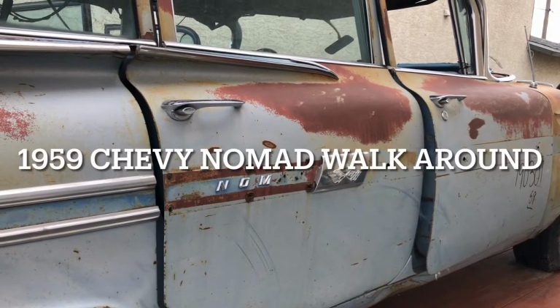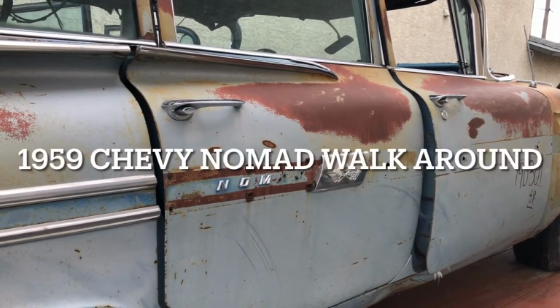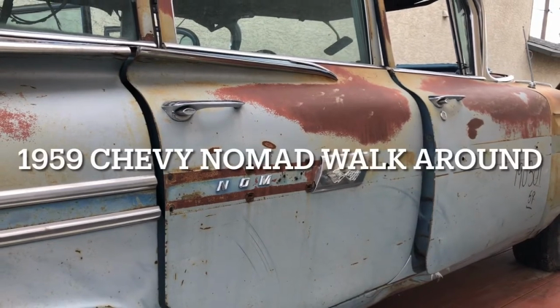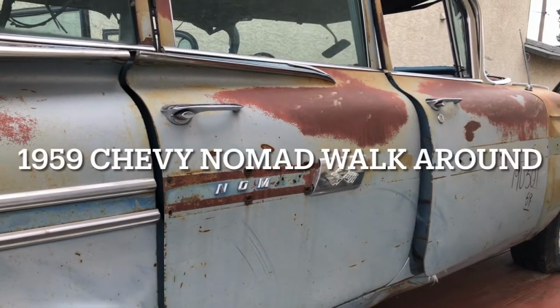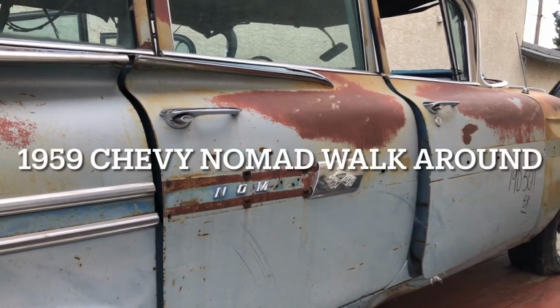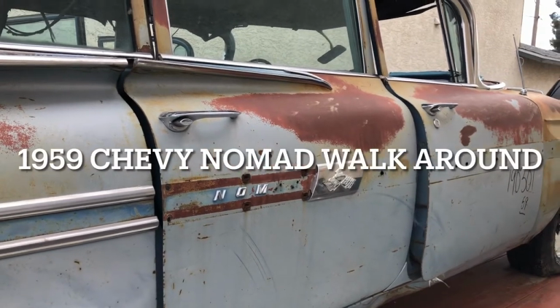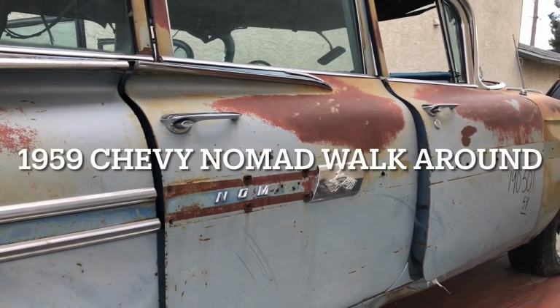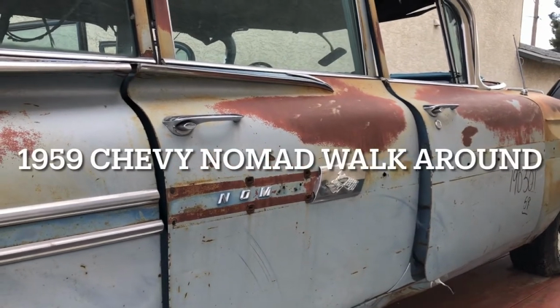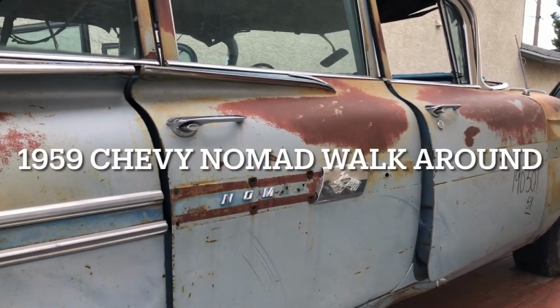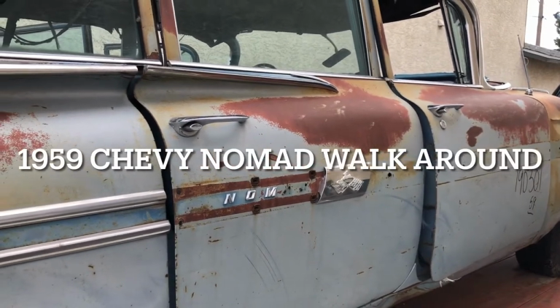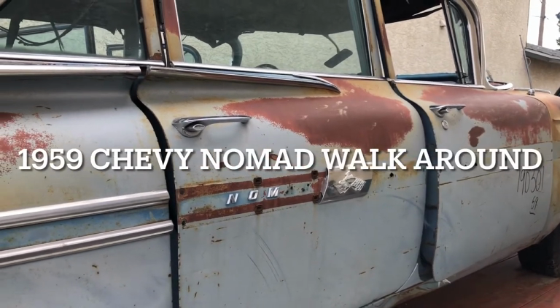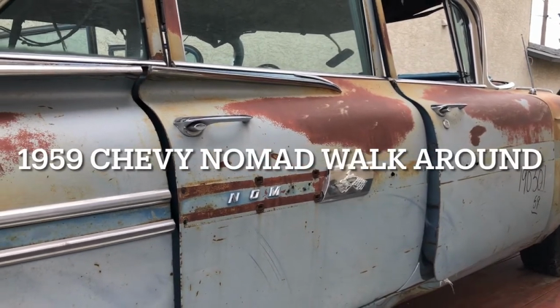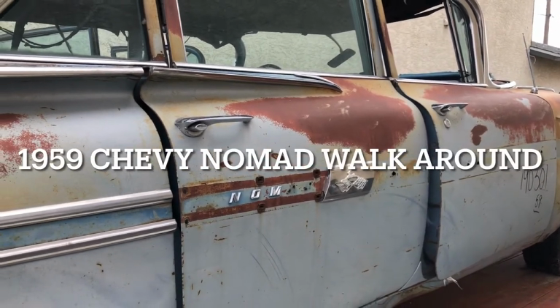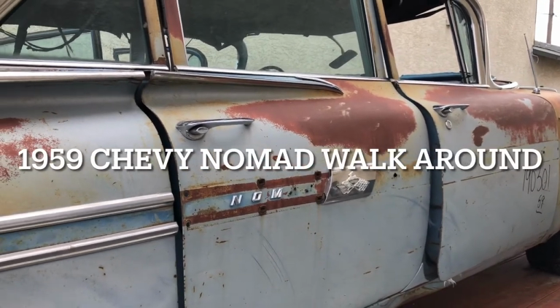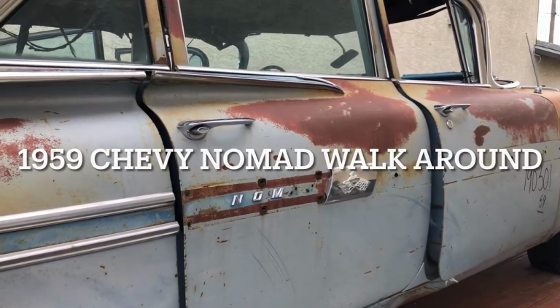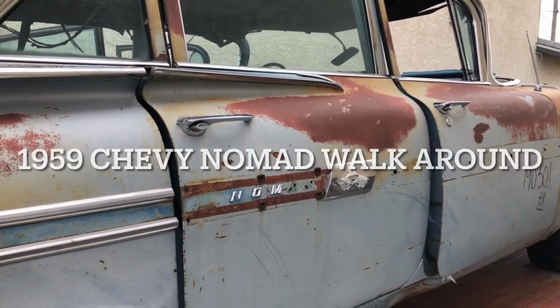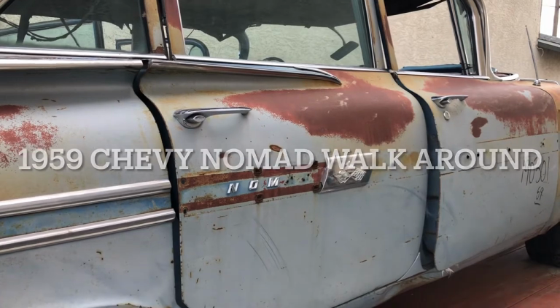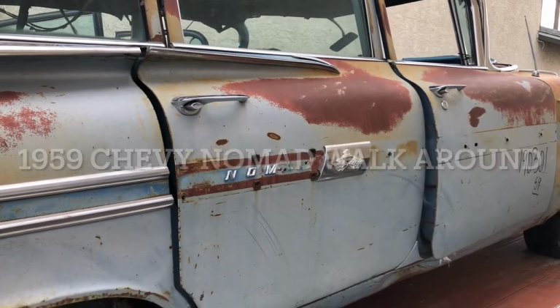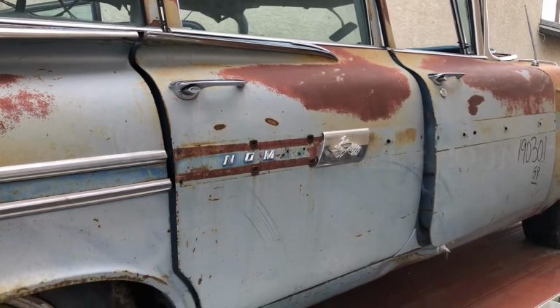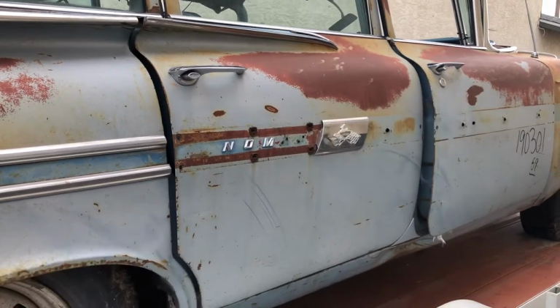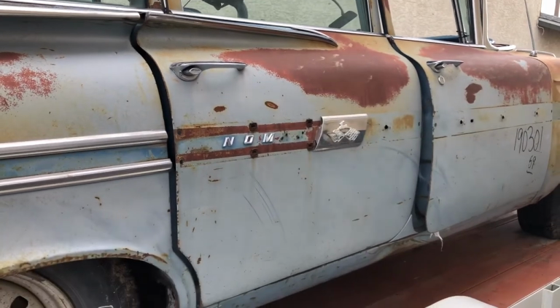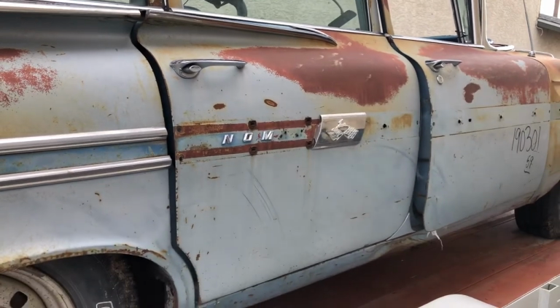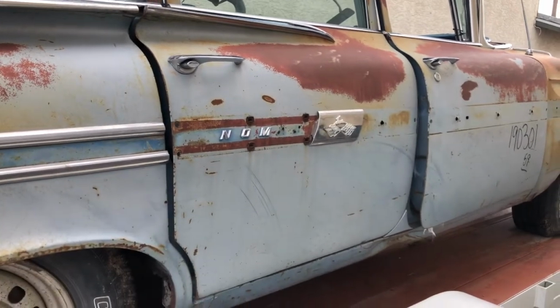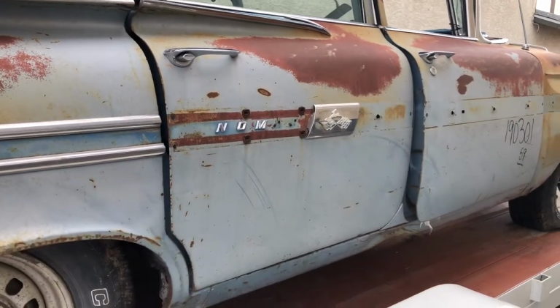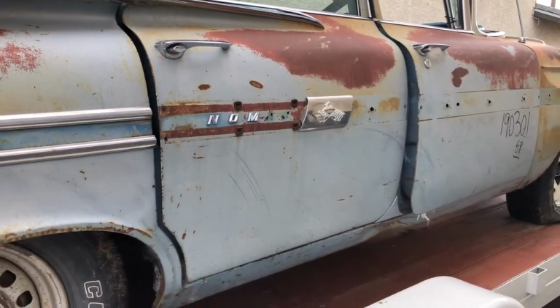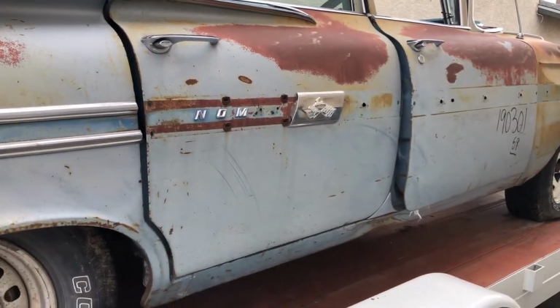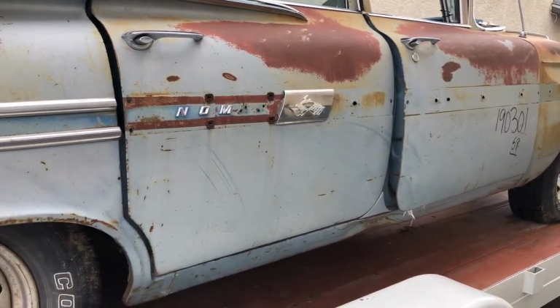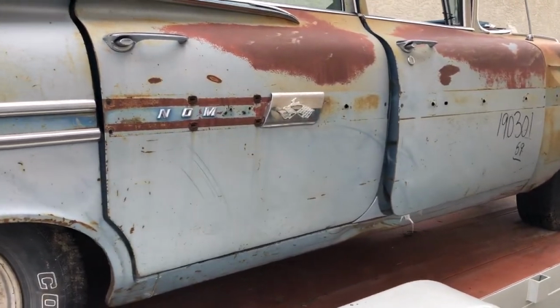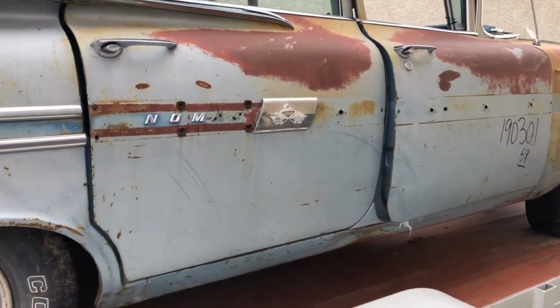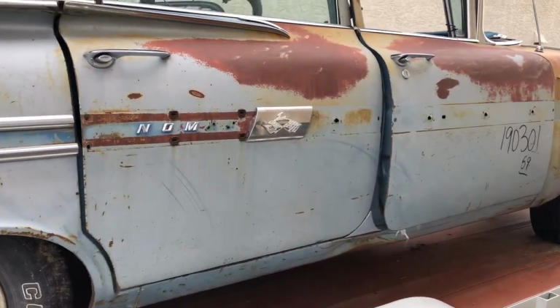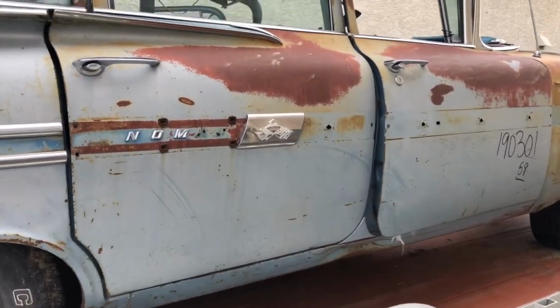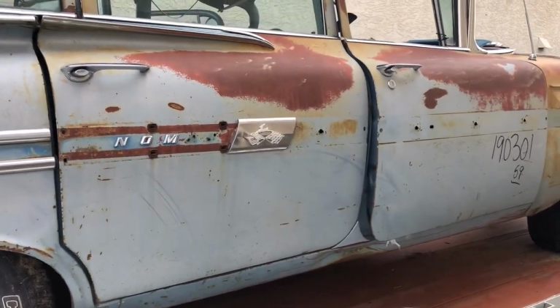Hi everybody, thank you for tuning in to watch another one of my videos. Today I'm going to be doing a walk around on a 1959 Nomad station wagon that I just recently picked up.